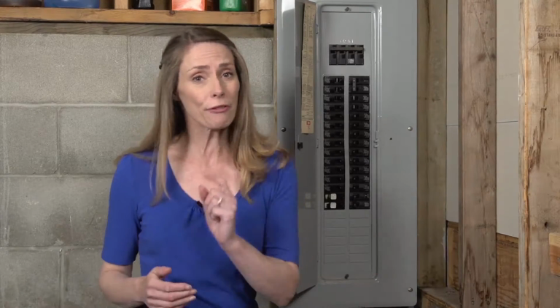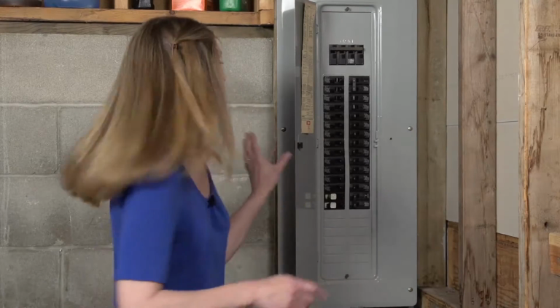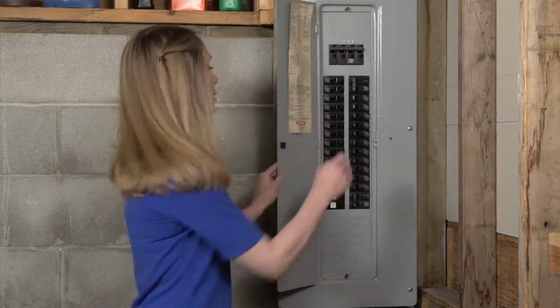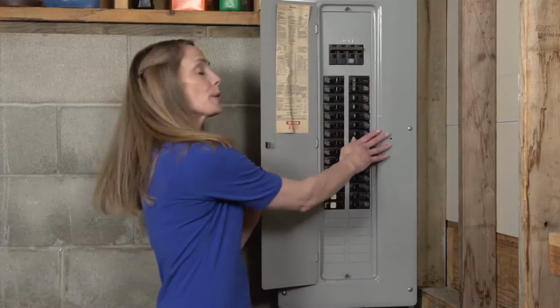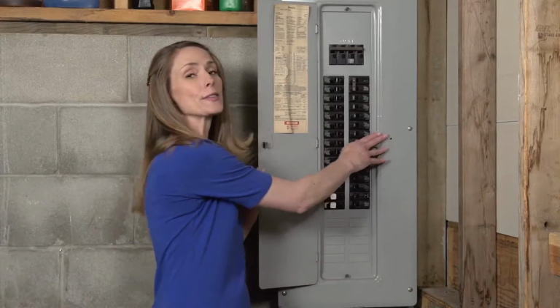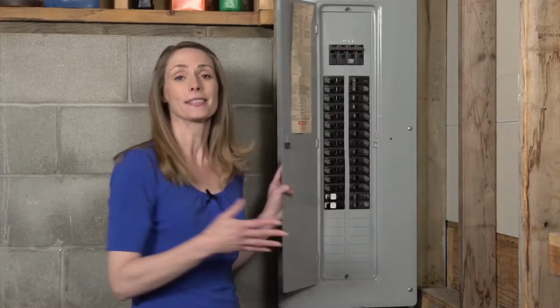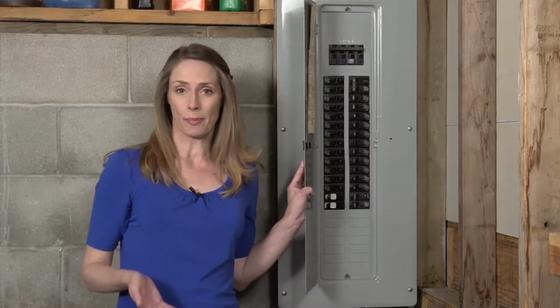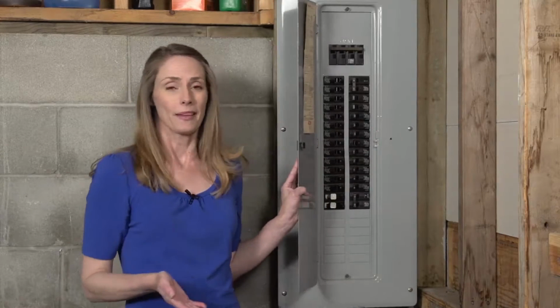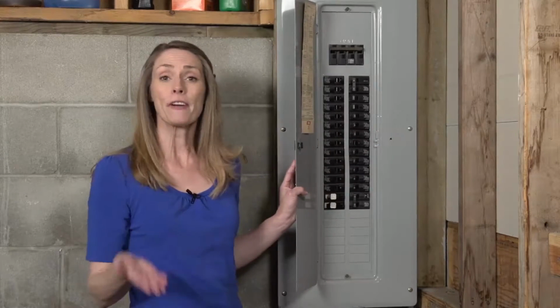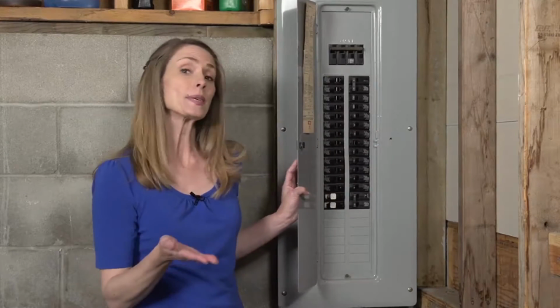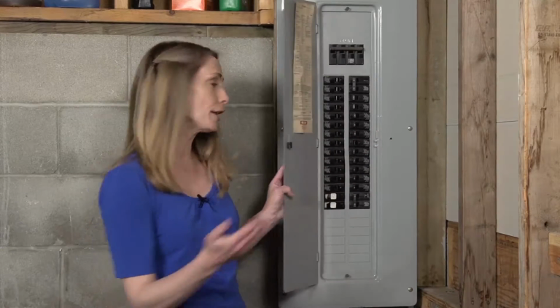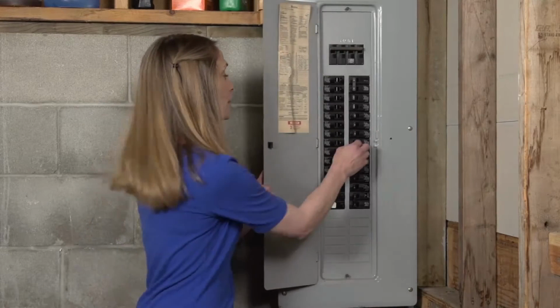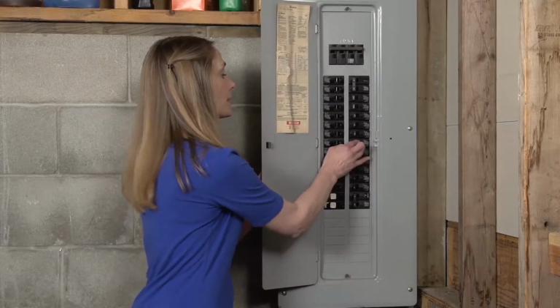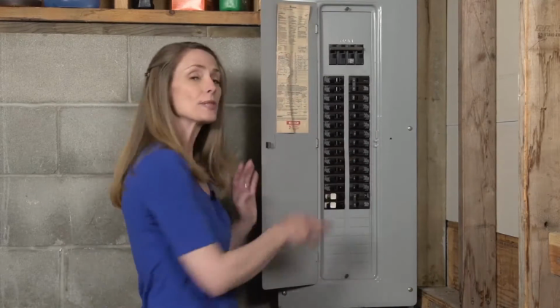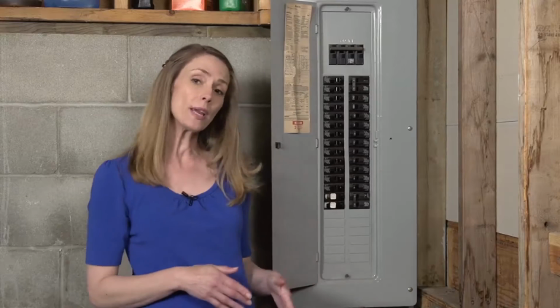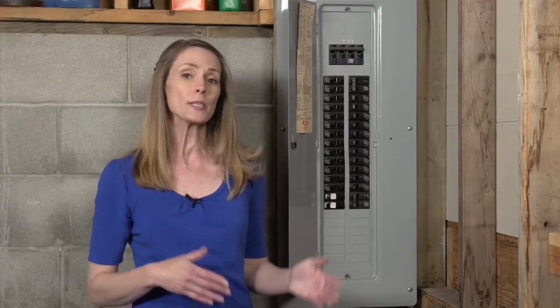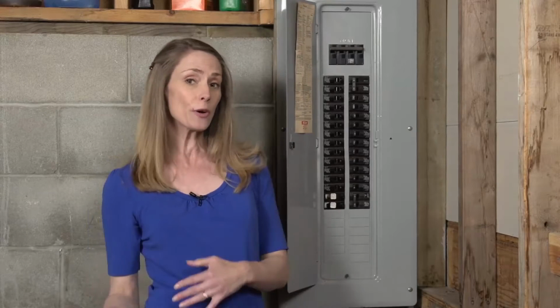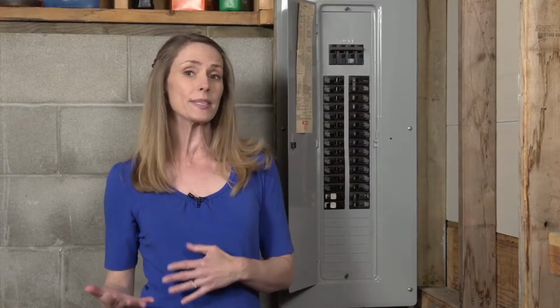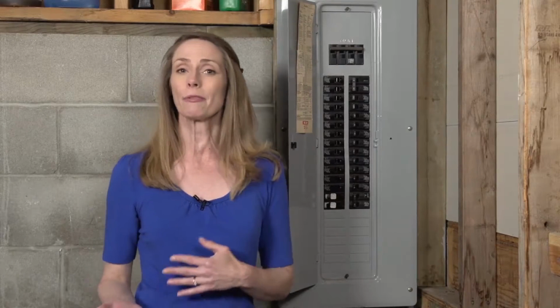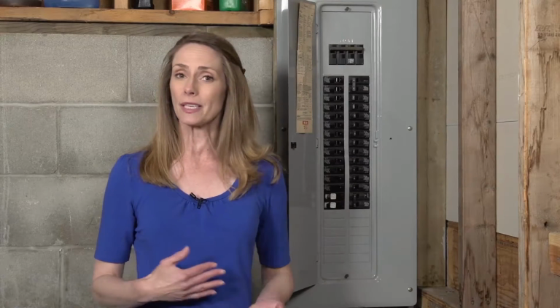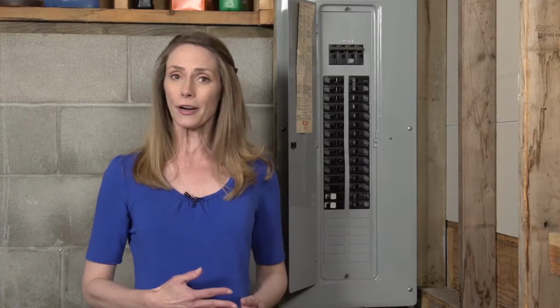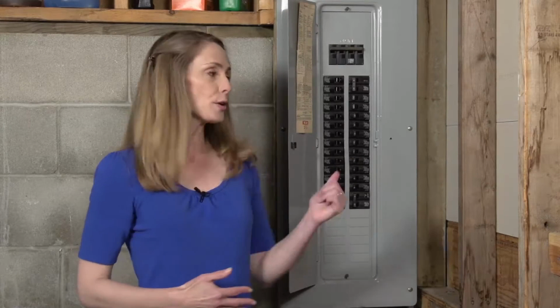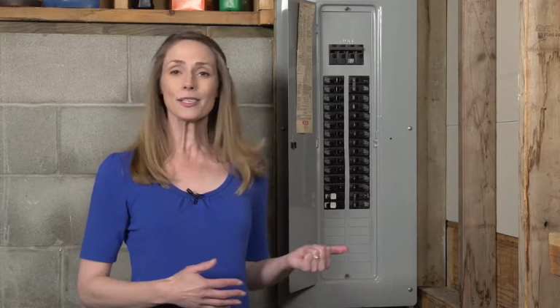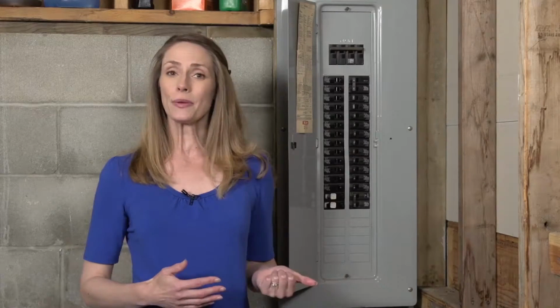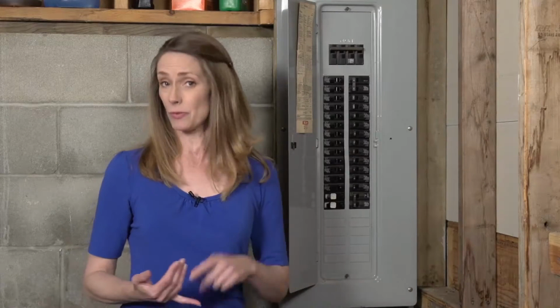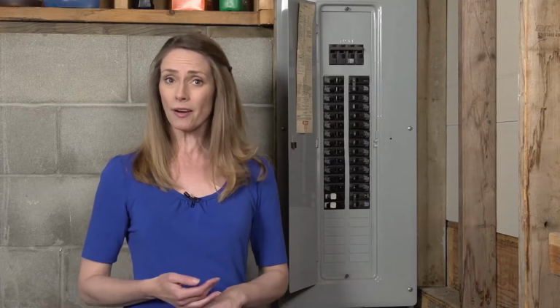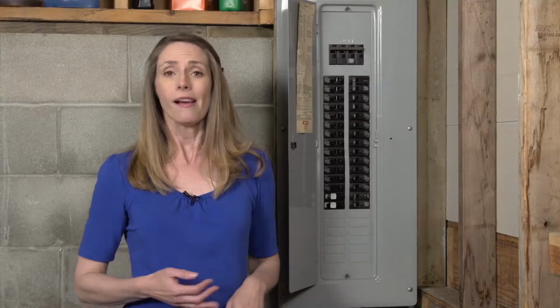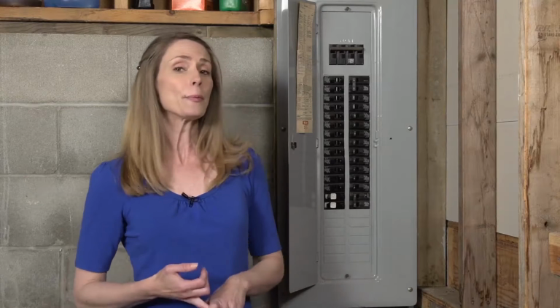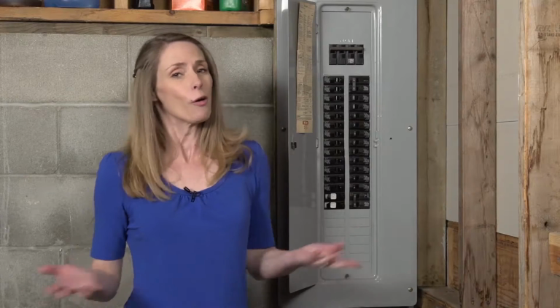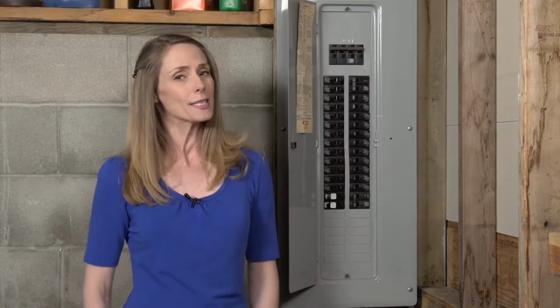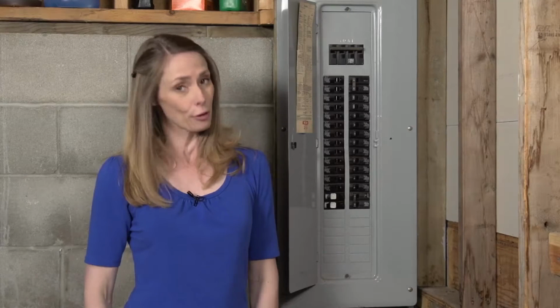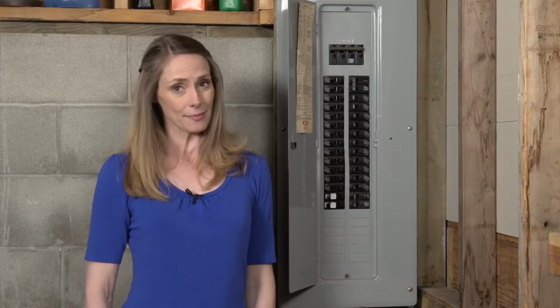Well first, your circuit breakers are constantly tripping. If you find that you're resetting your circuit breakers a few times a week, whereas before you were resetting them a few times a year, your panel is warning you that it needs repairs, an upgrade, or possibly a full replacement.